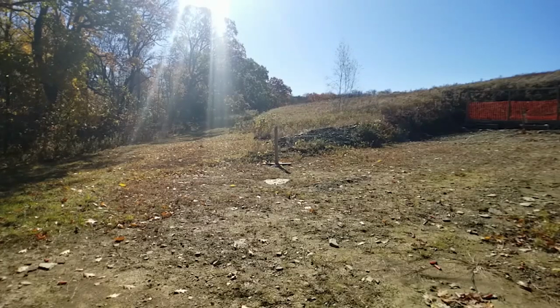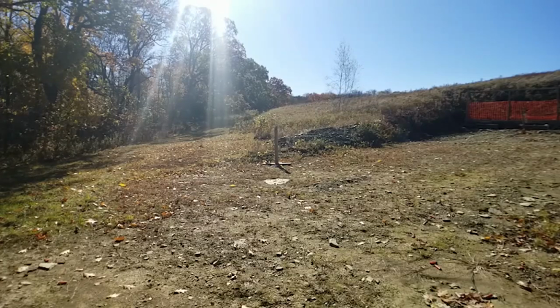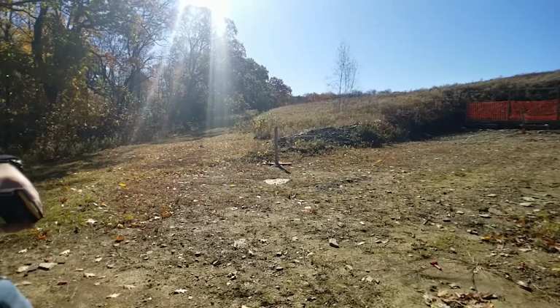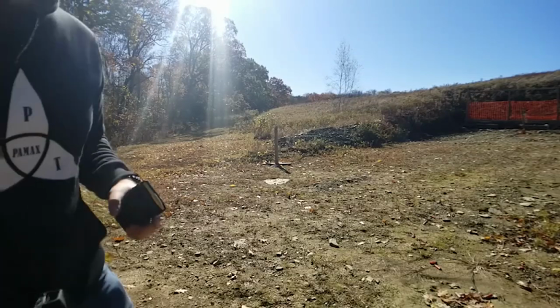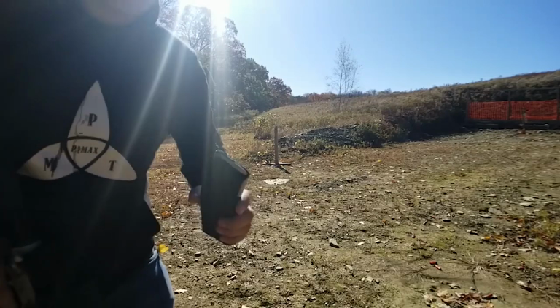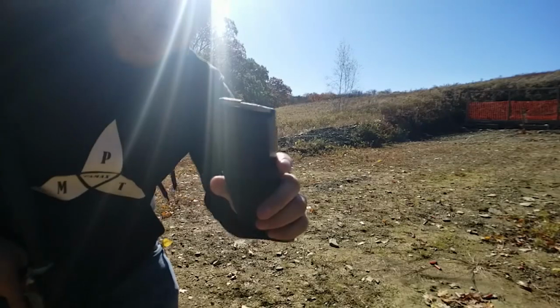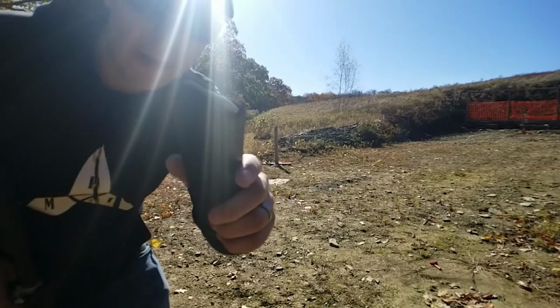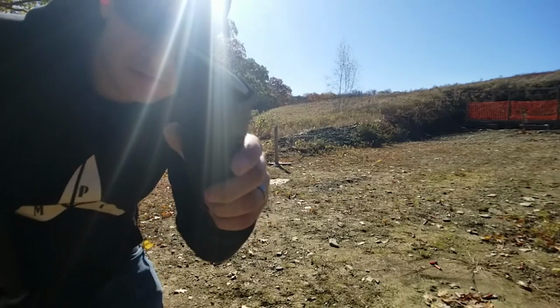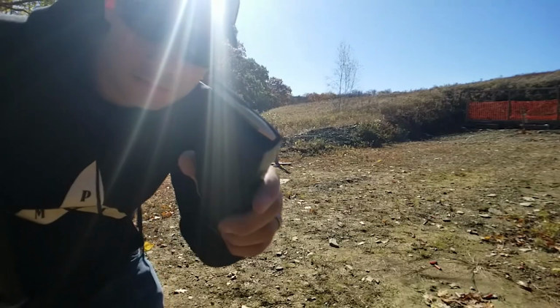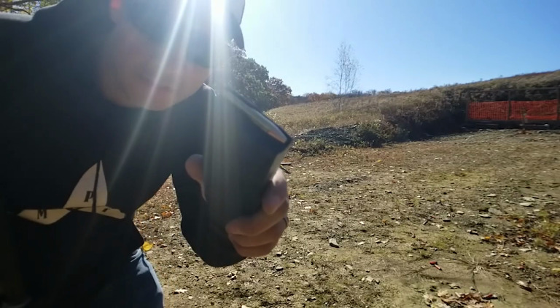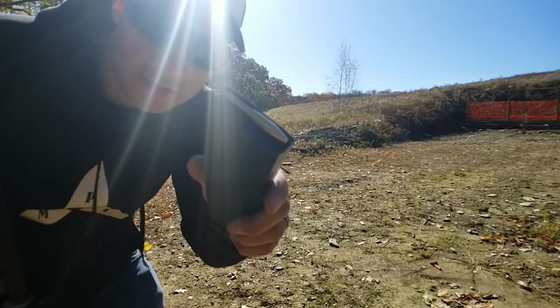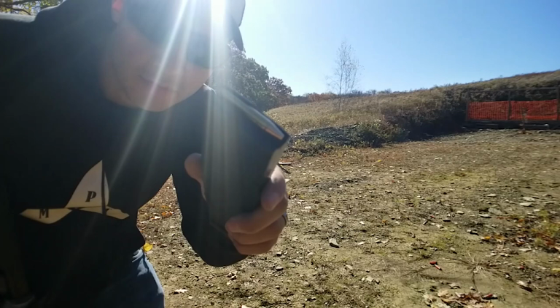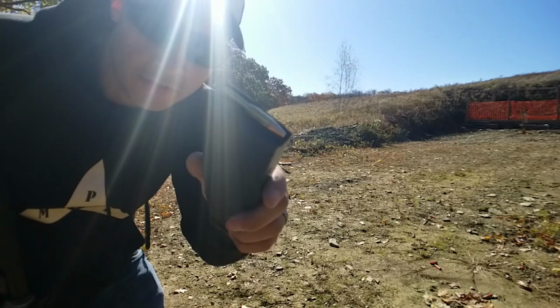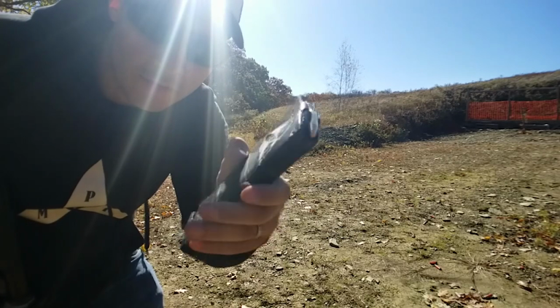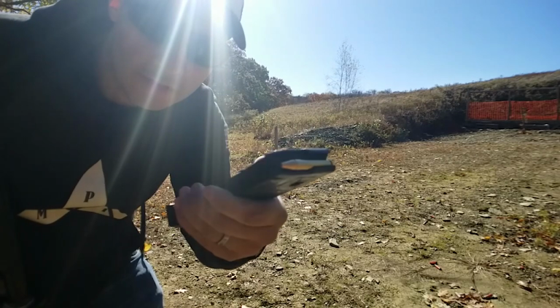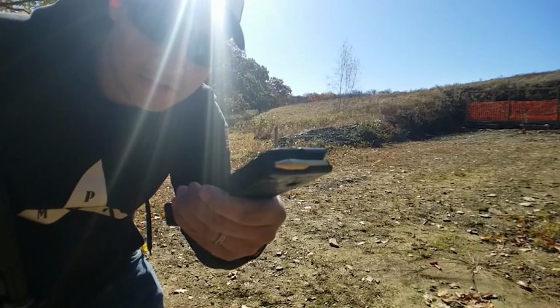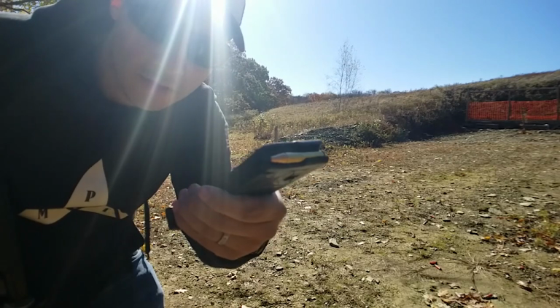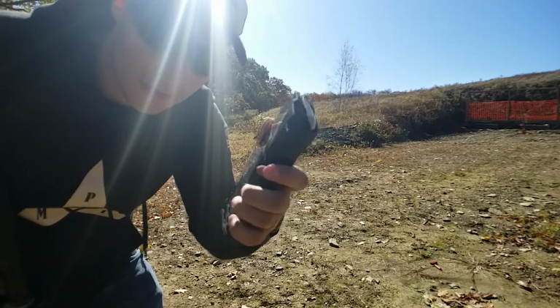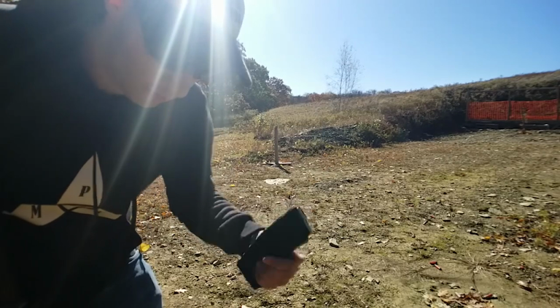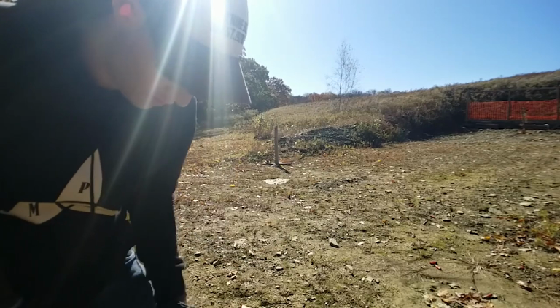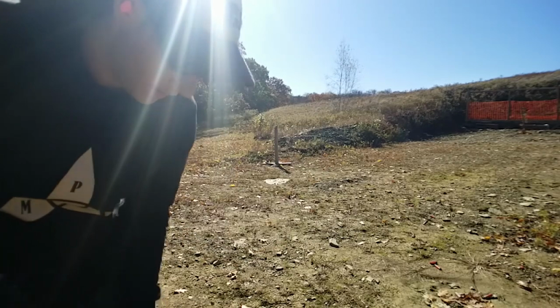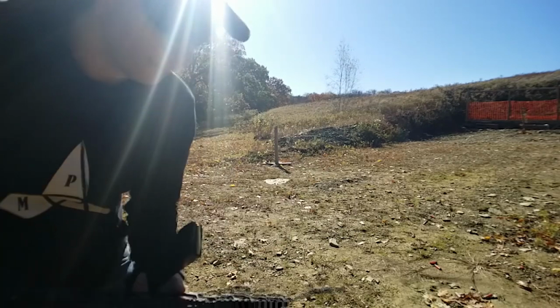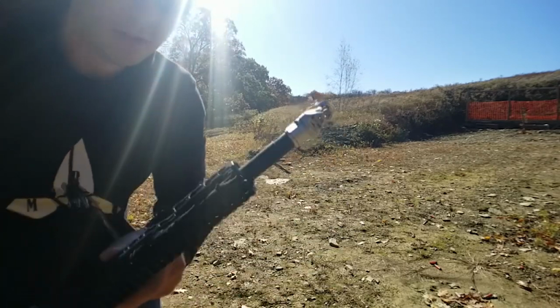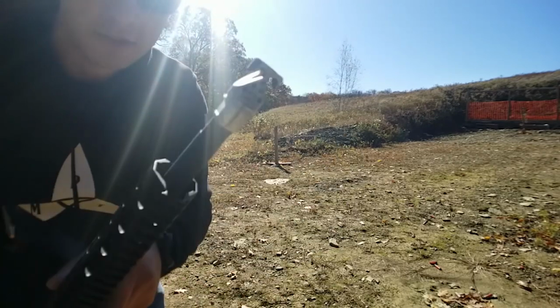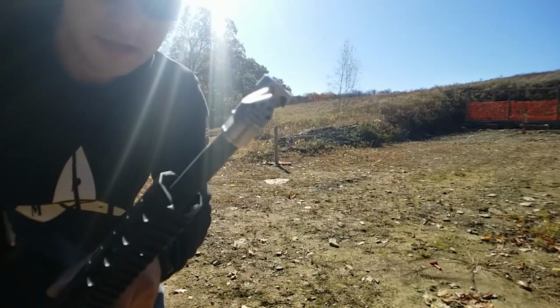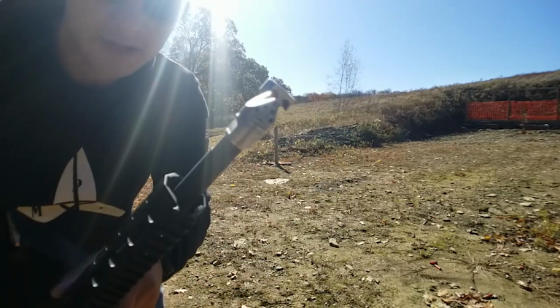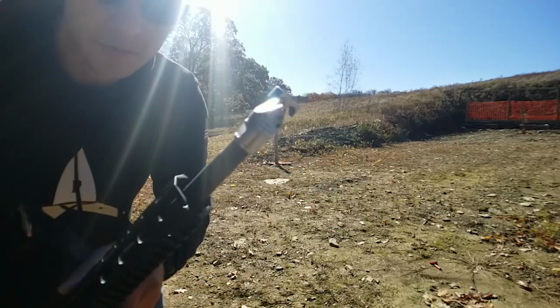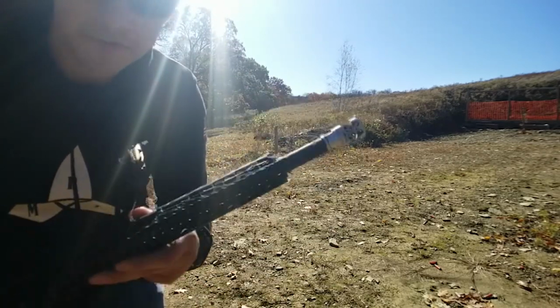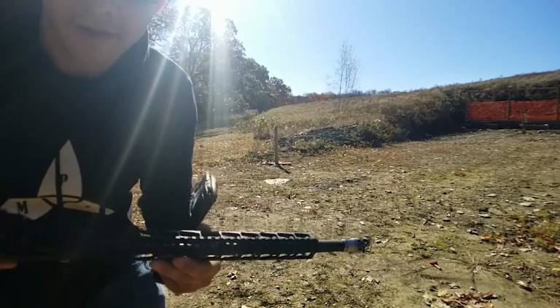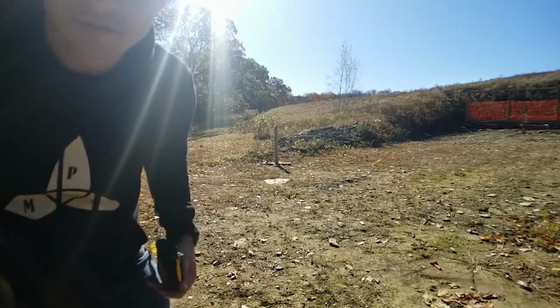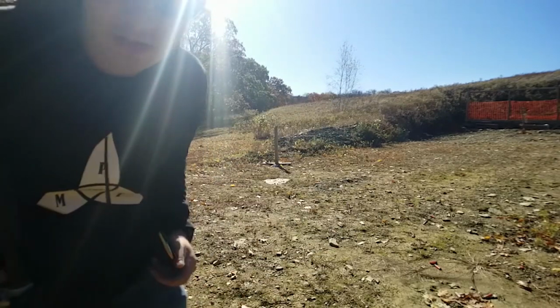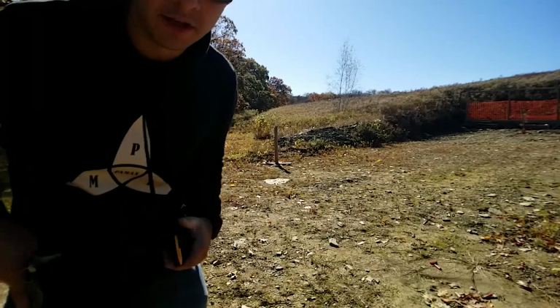We're going to do a one-round test with the .350 Legend through our Hades Hybrid Muzzle Device and see how it does.